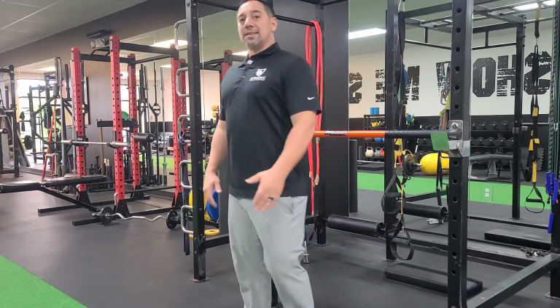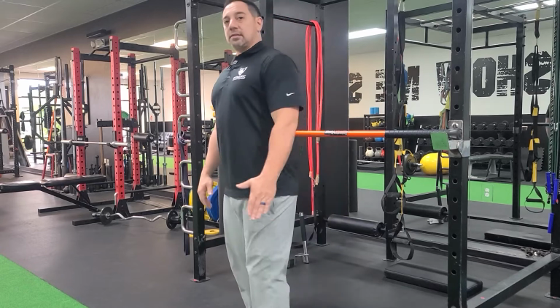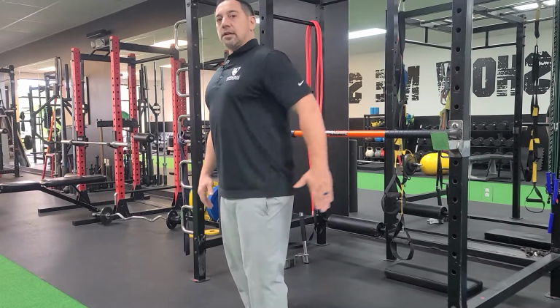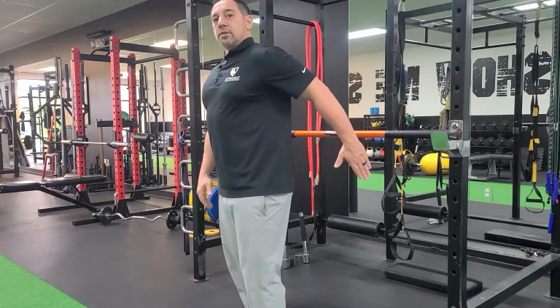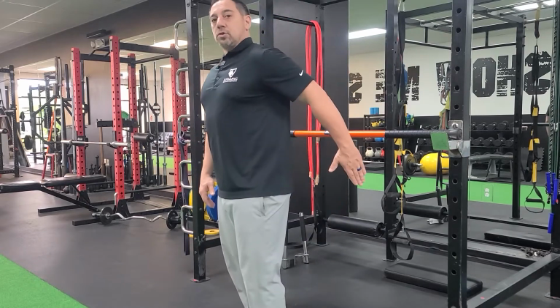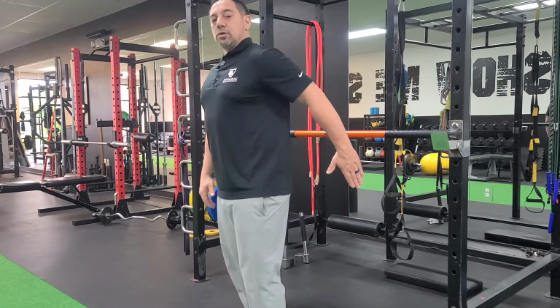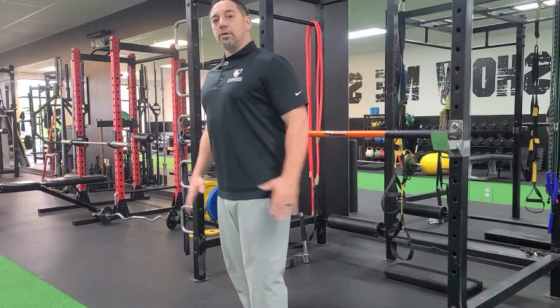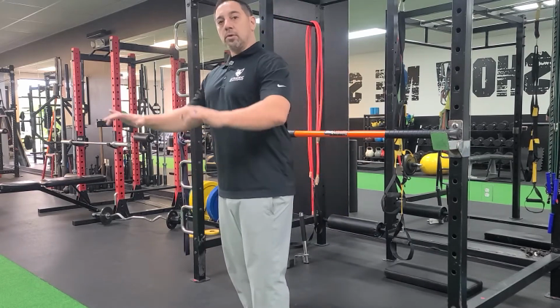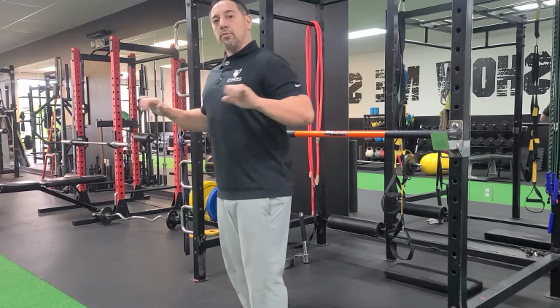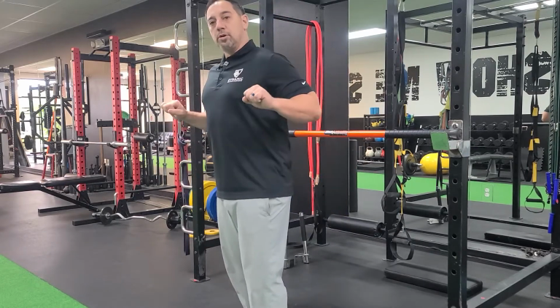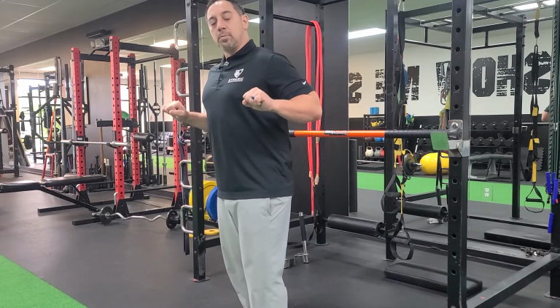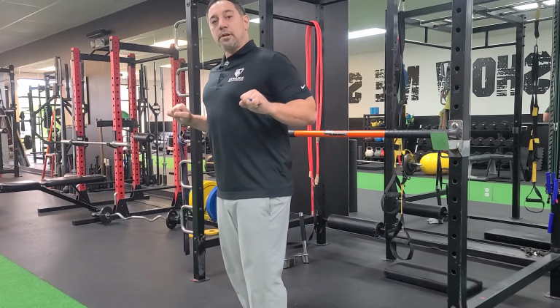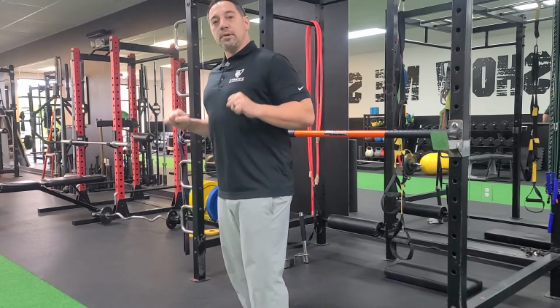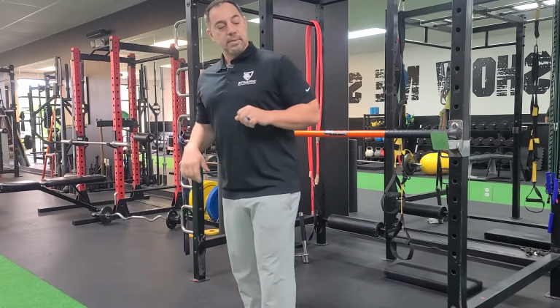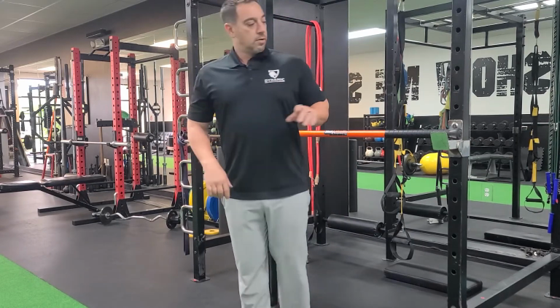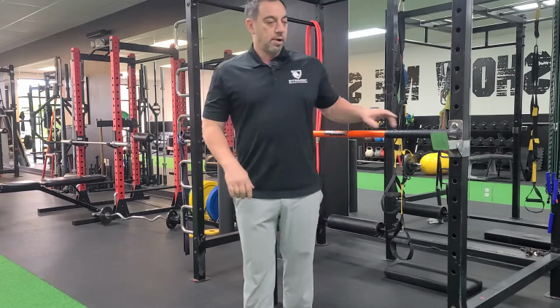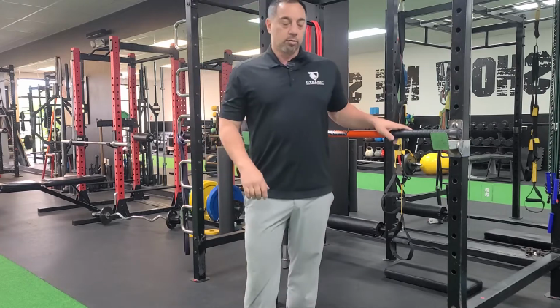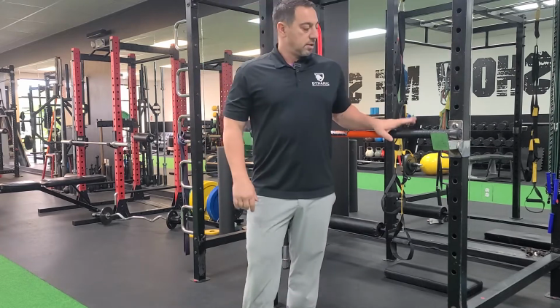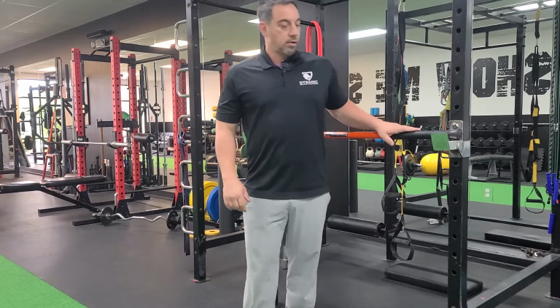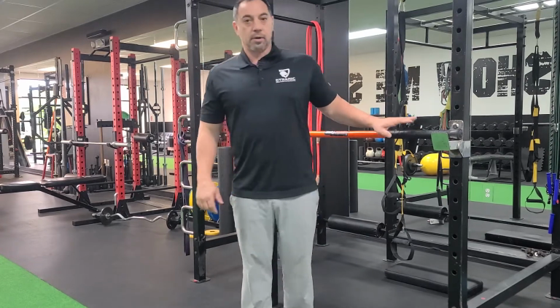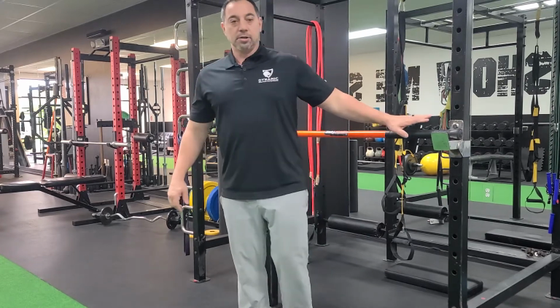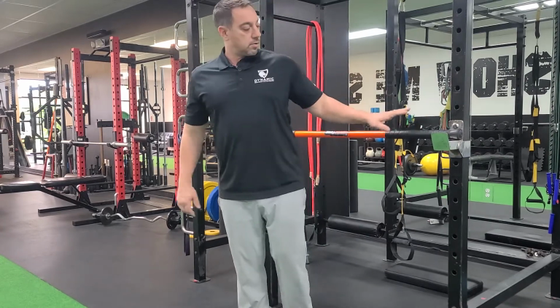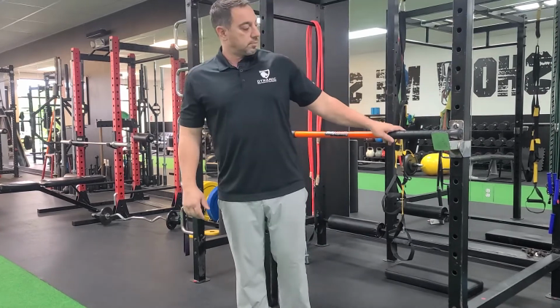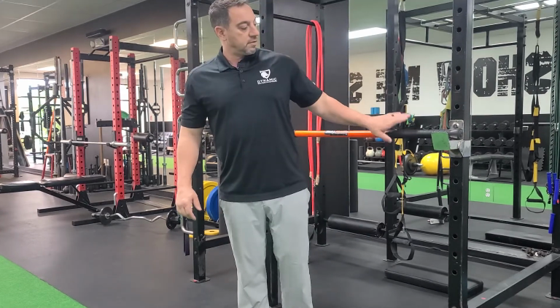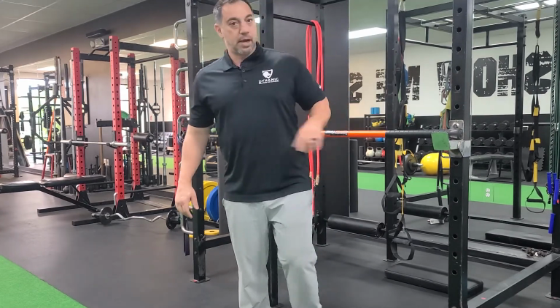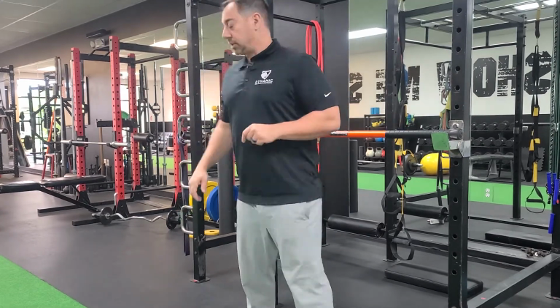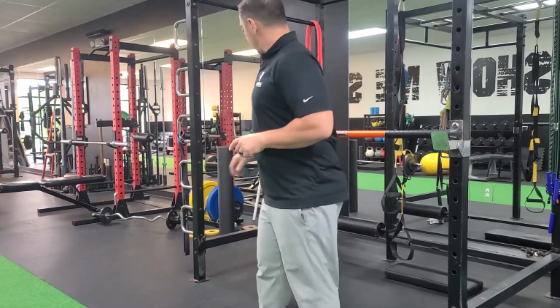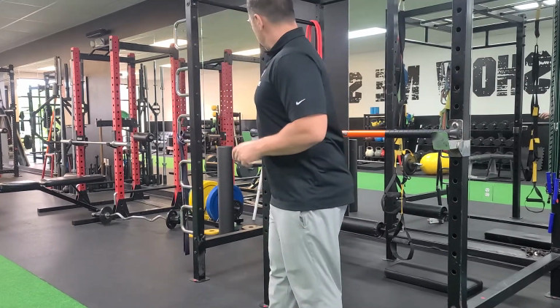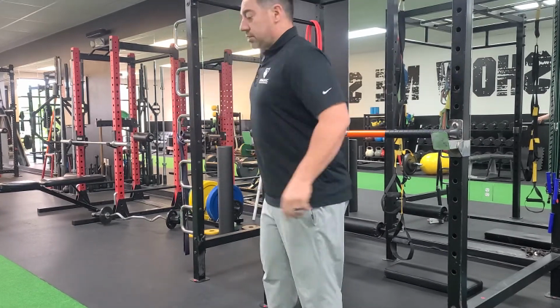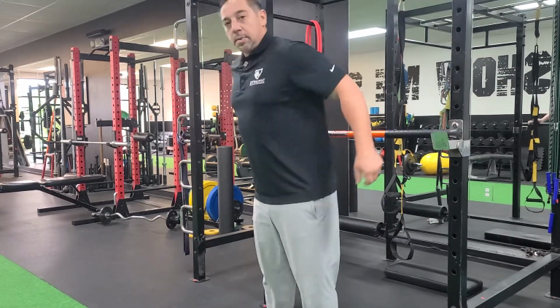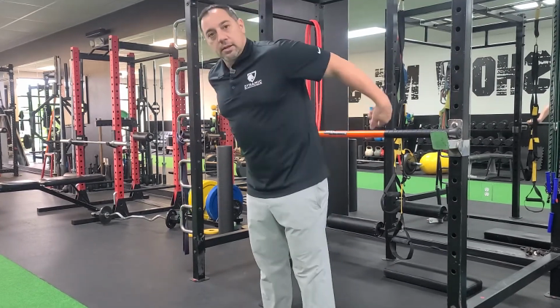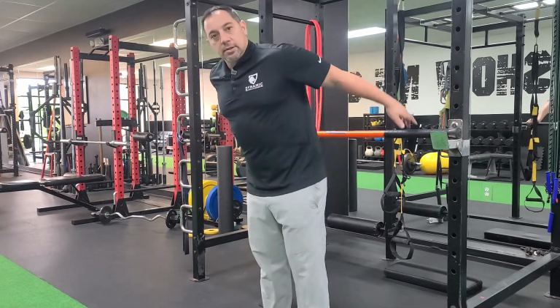This is extension of the shoulder, really important for a push-up or a bench press. One way to improve it is you grab a bench or a PVC pipe, something like this, set up high like this.